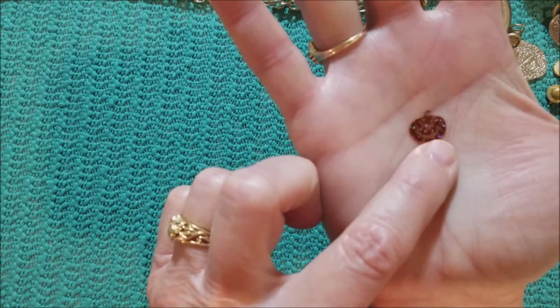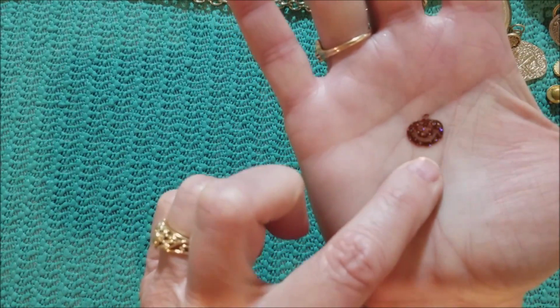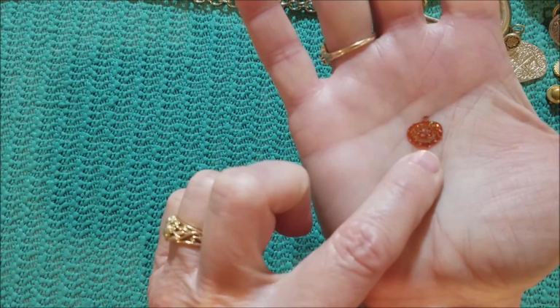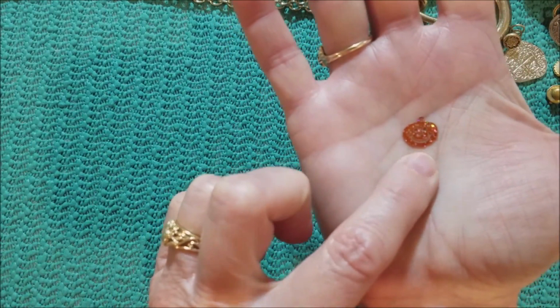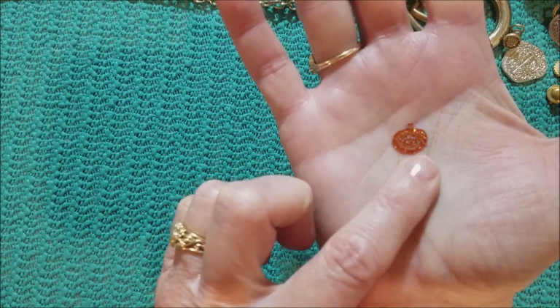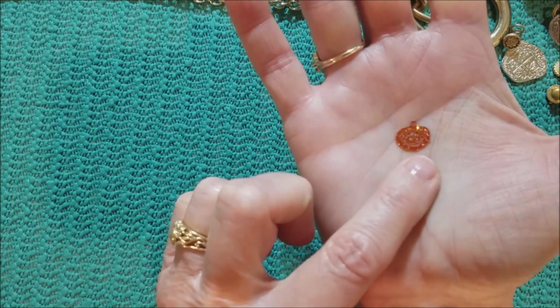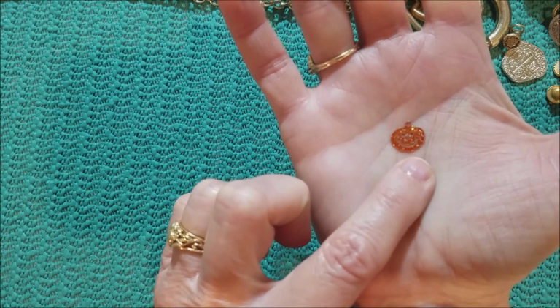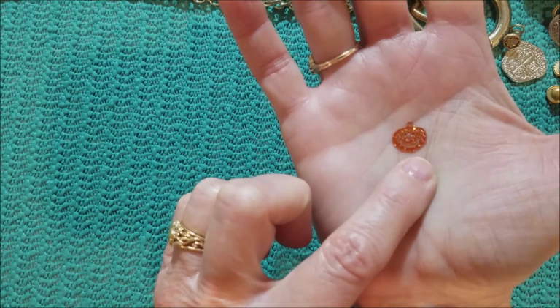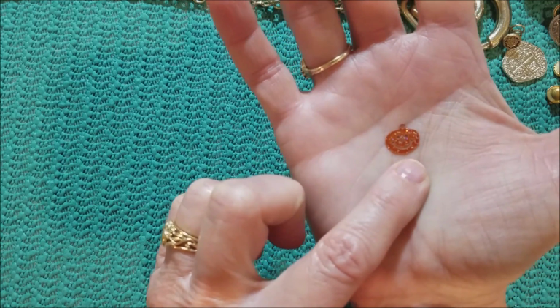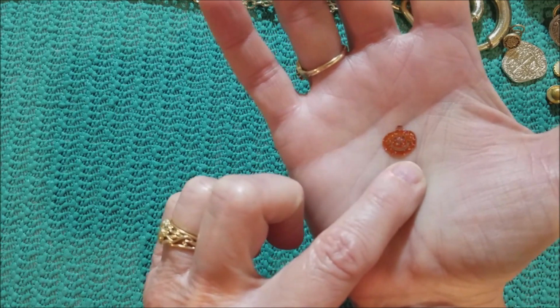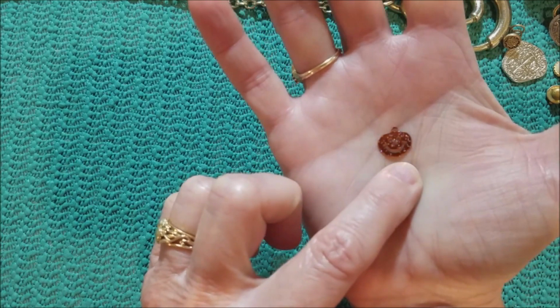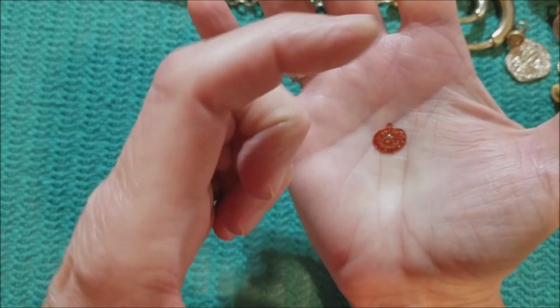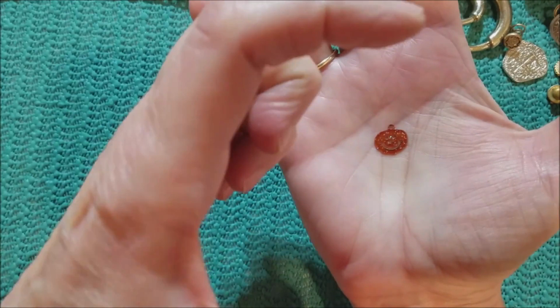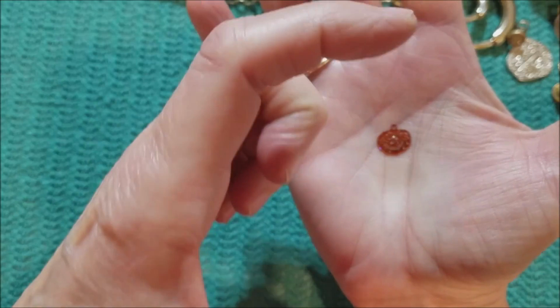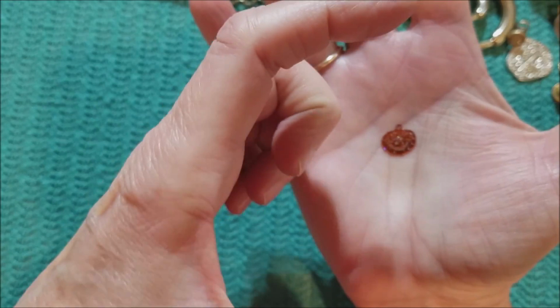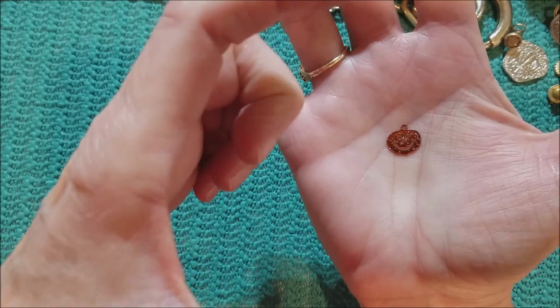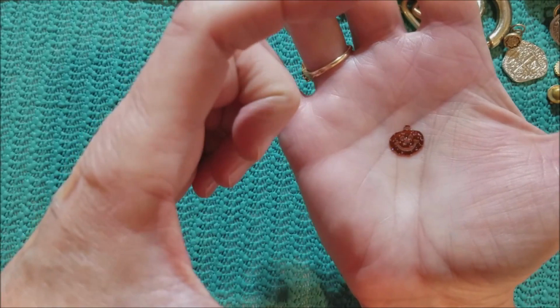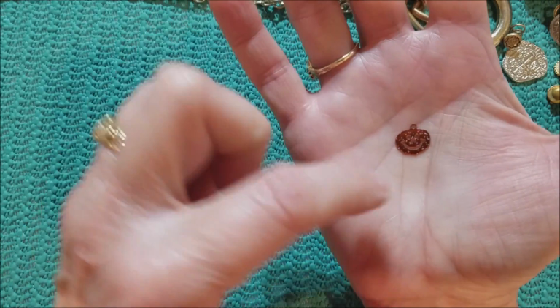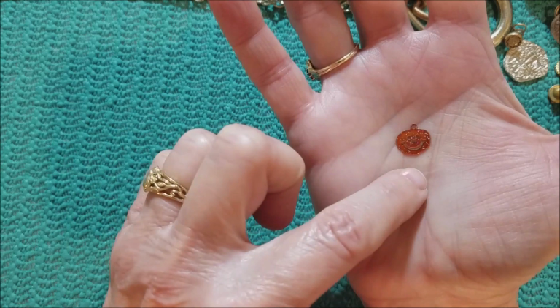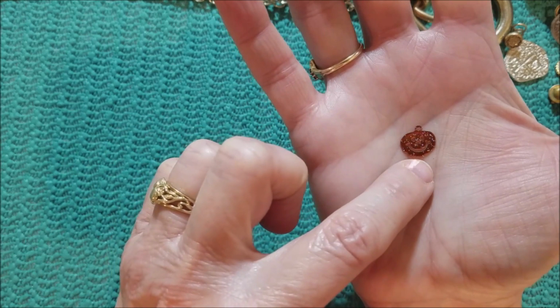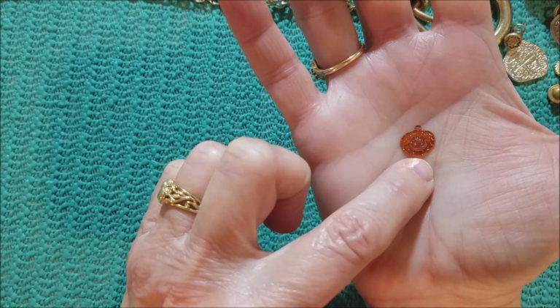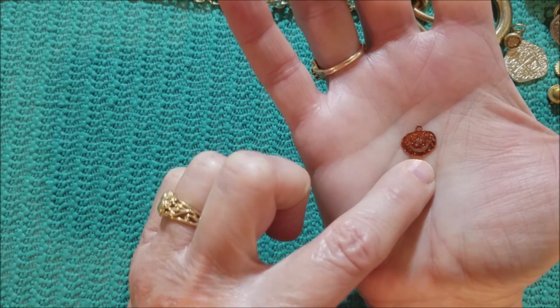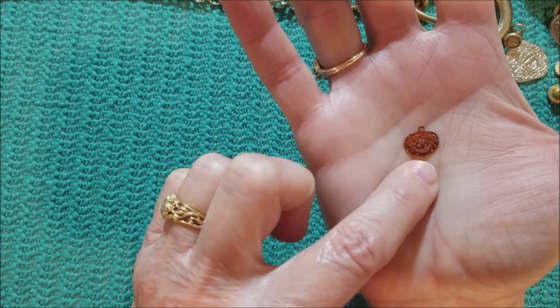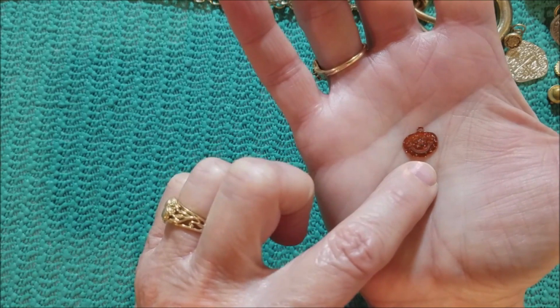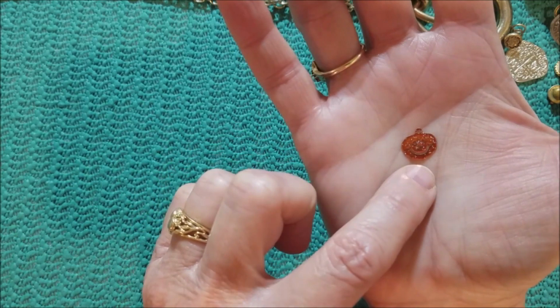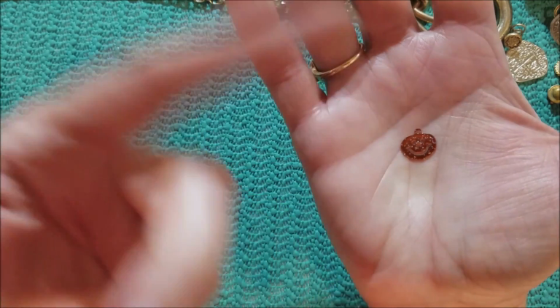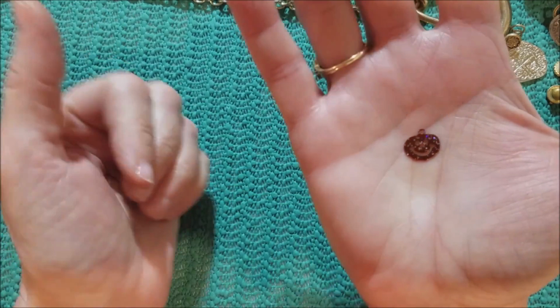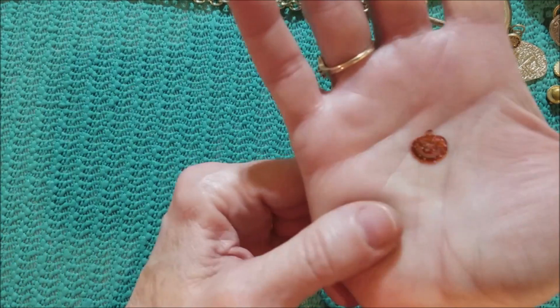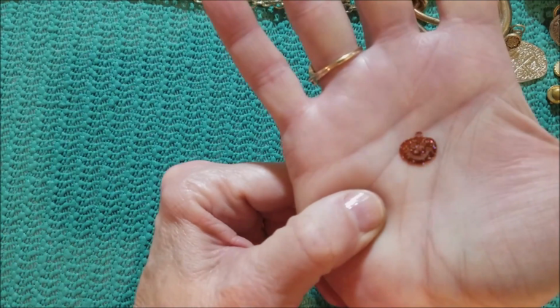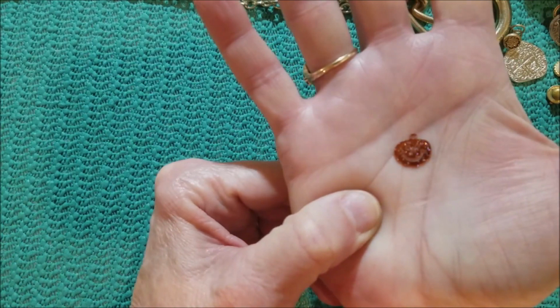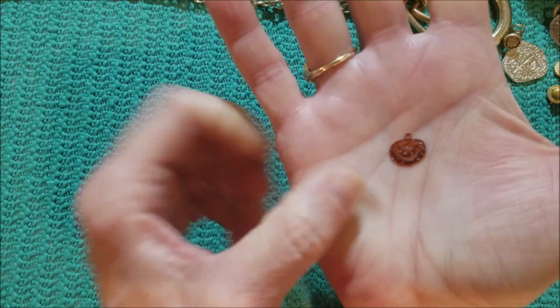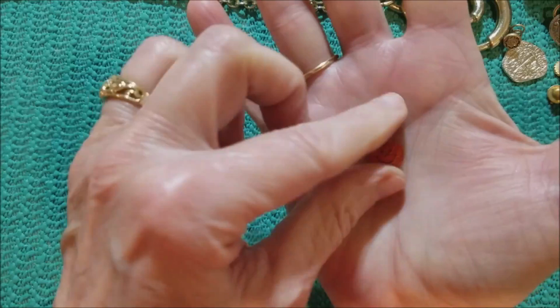We found that little pumpkin that goes on a card of Claire's earrings — this was a dangle off of one of the earrings. So we found that.